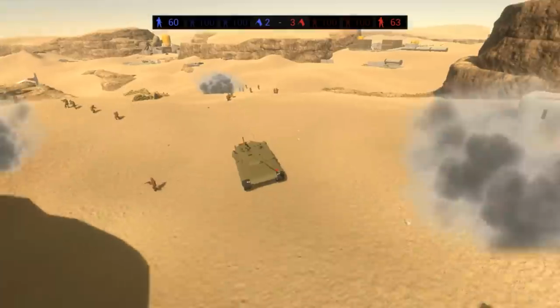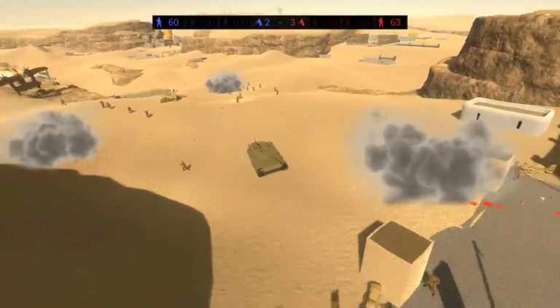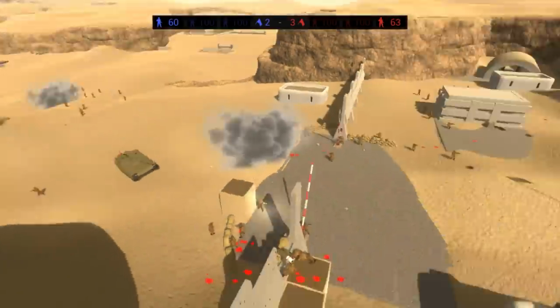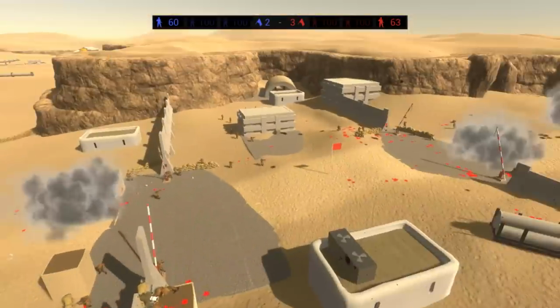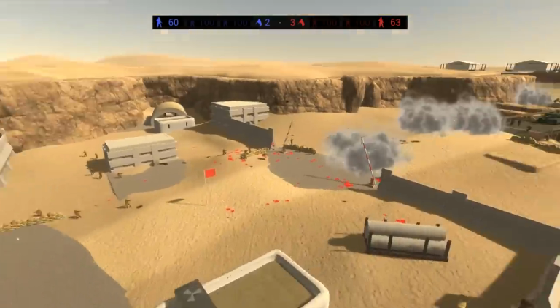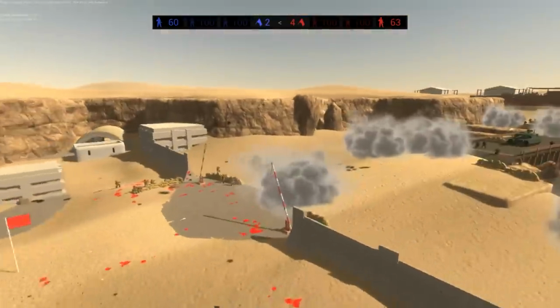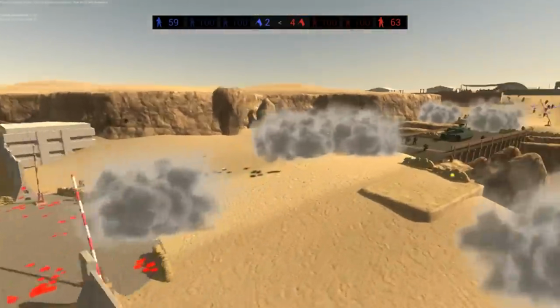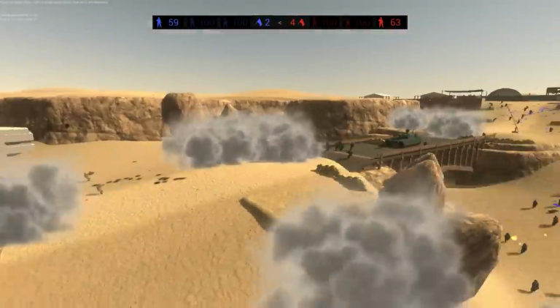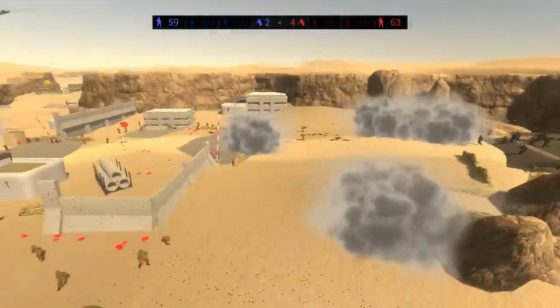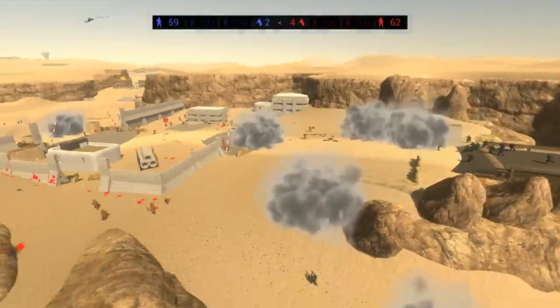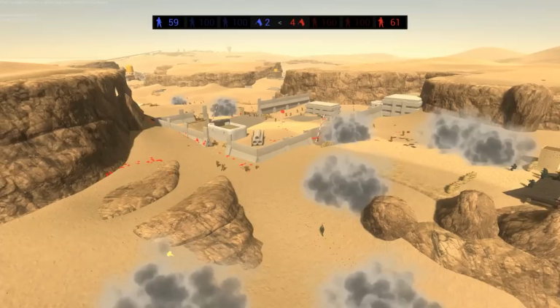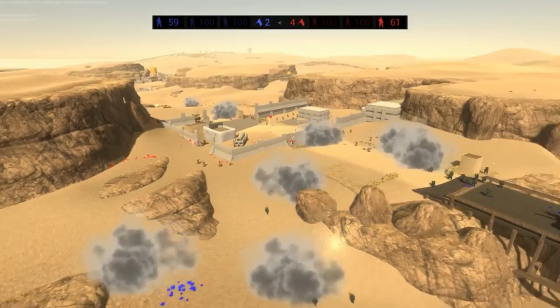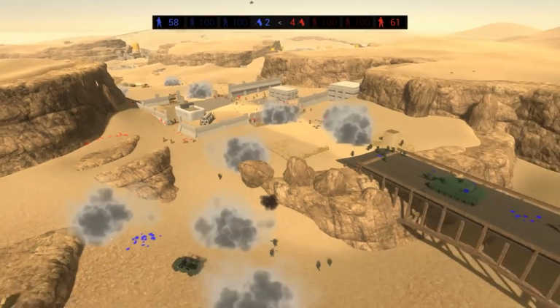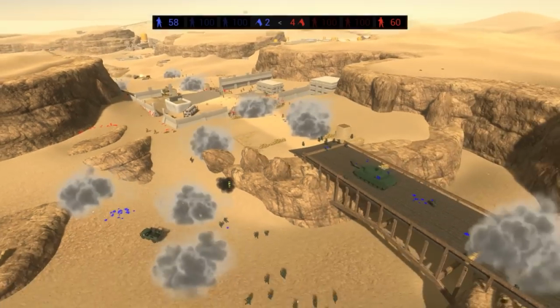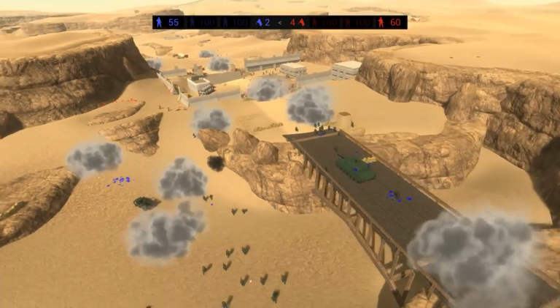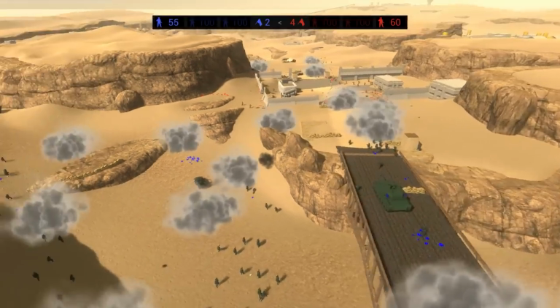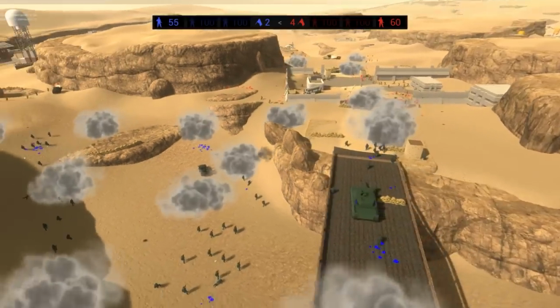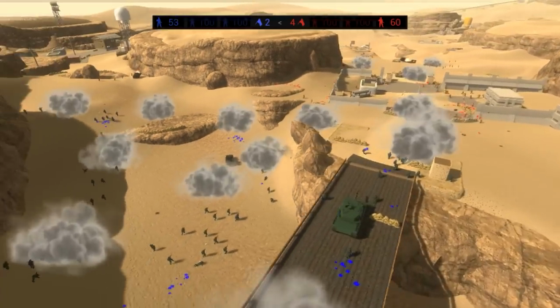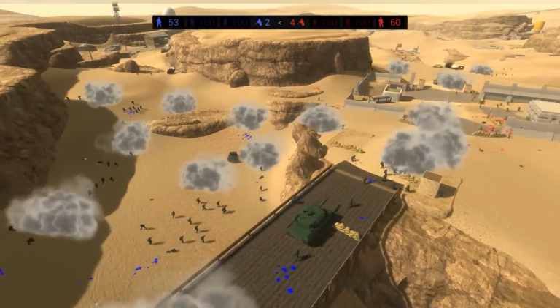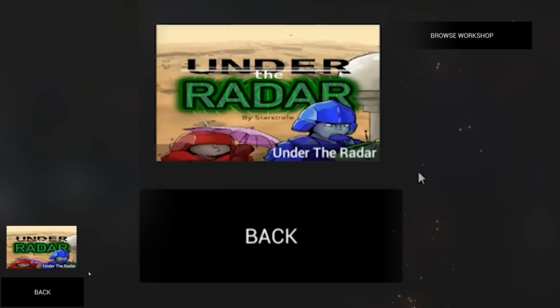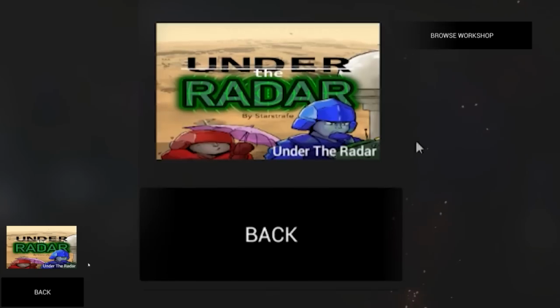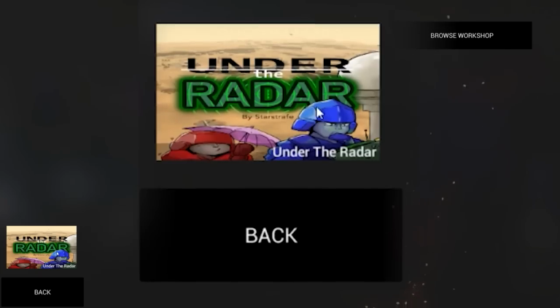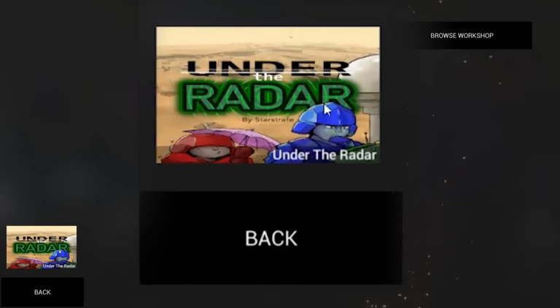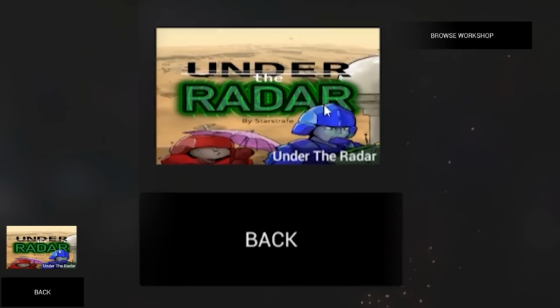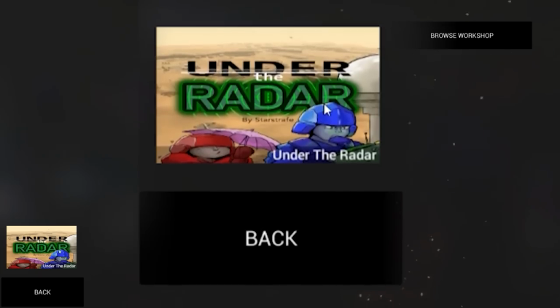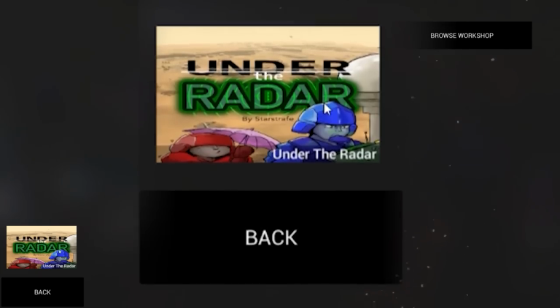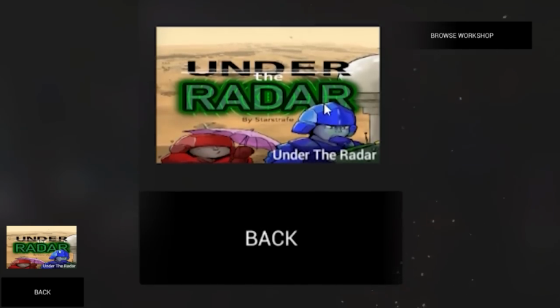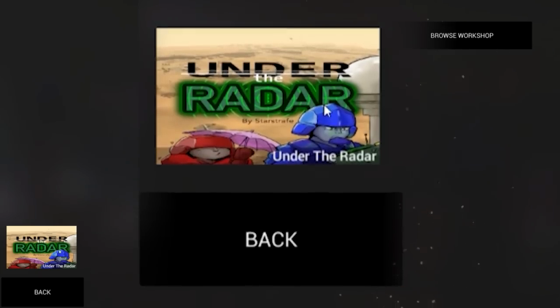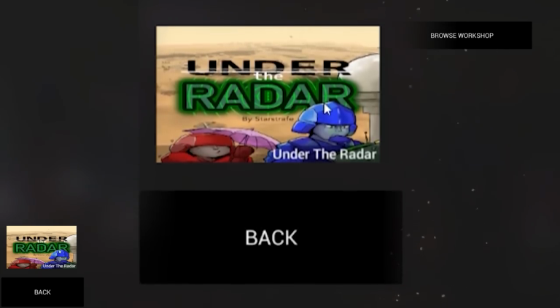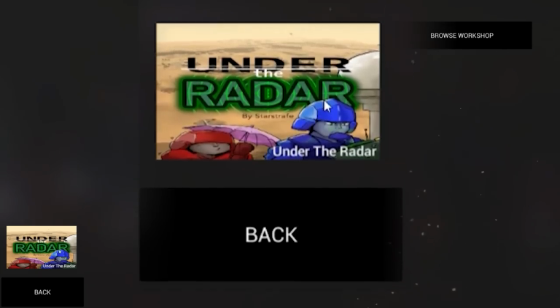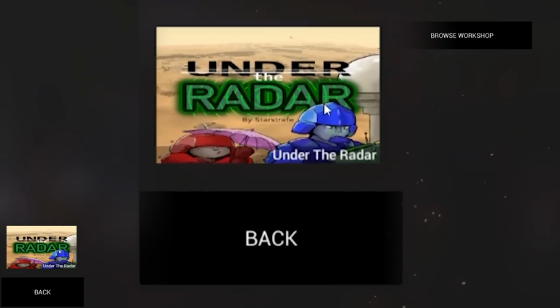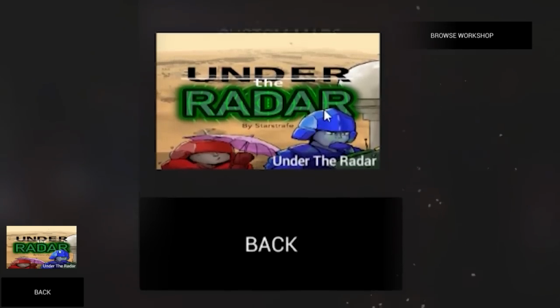In Ravenfield, there's a desert map called Dust Bowl. It's pretty good, but it could be better. Today we're gonna be checking out Under the Radar, which is supposedly better.